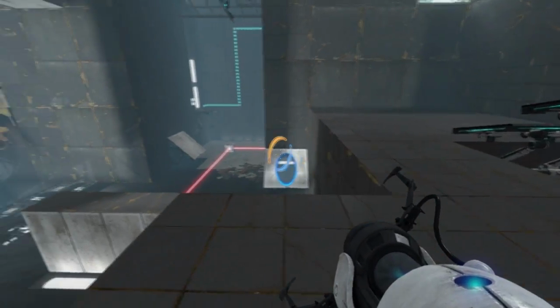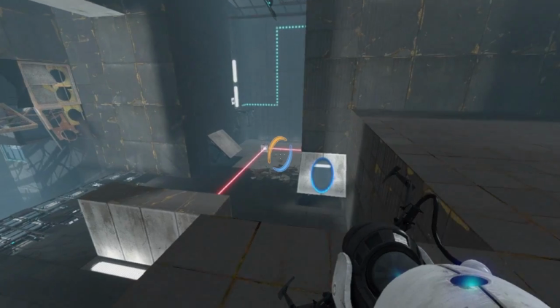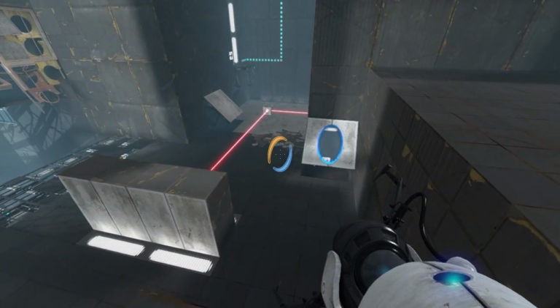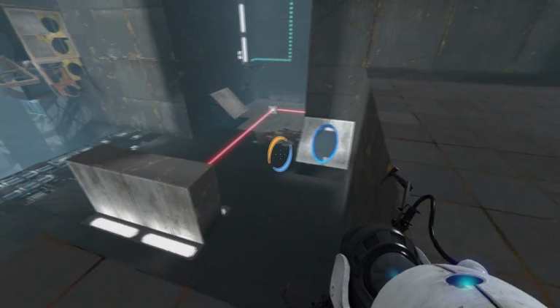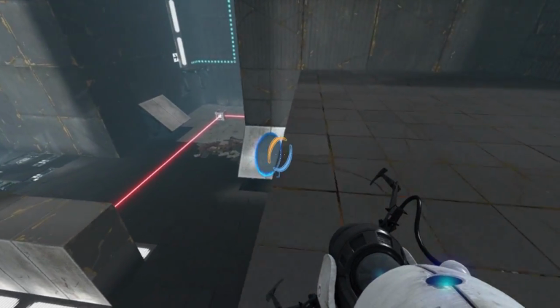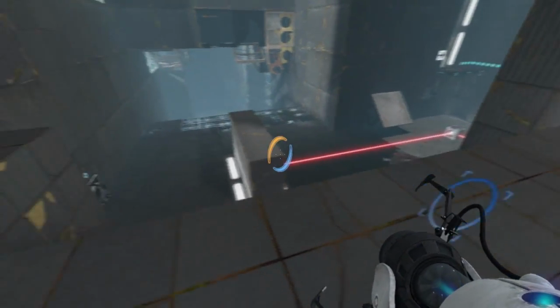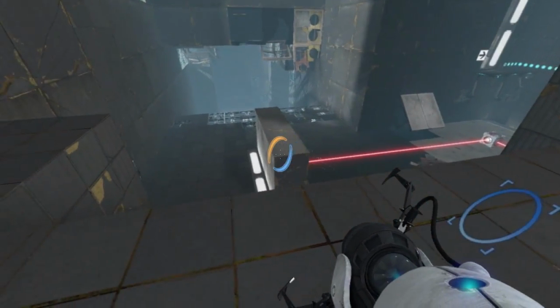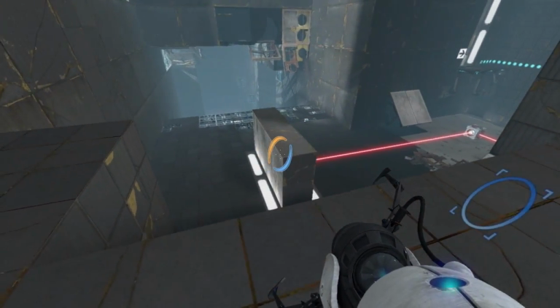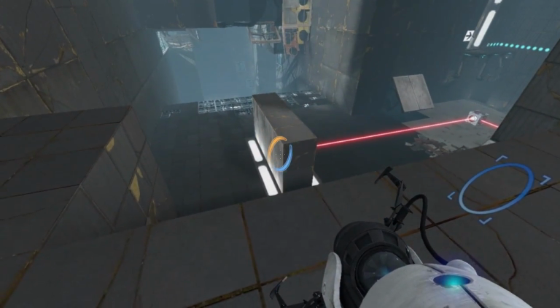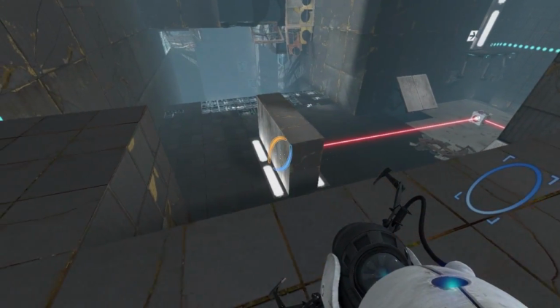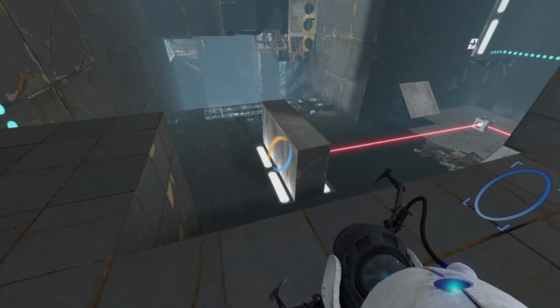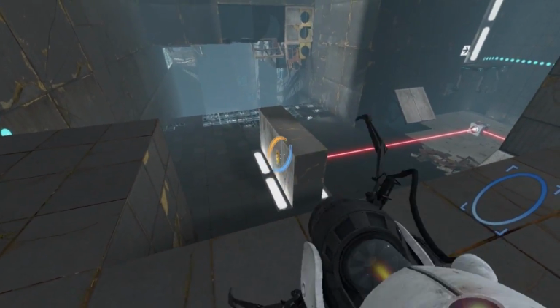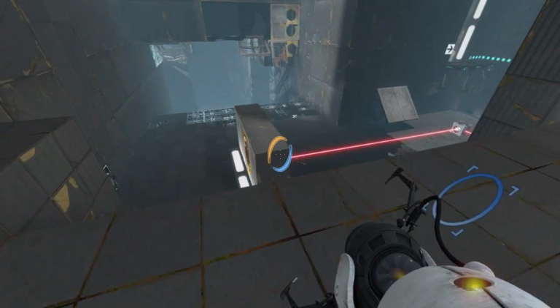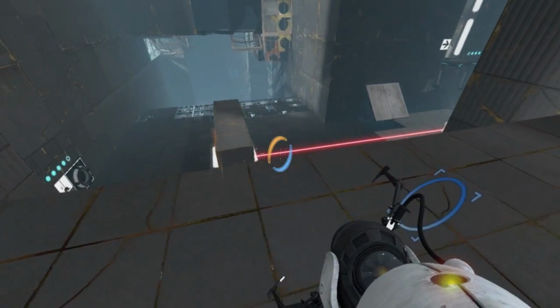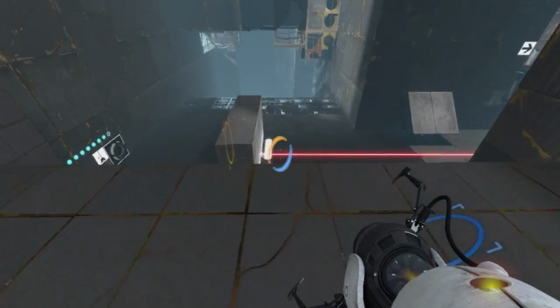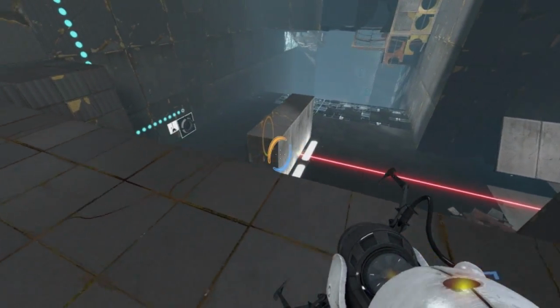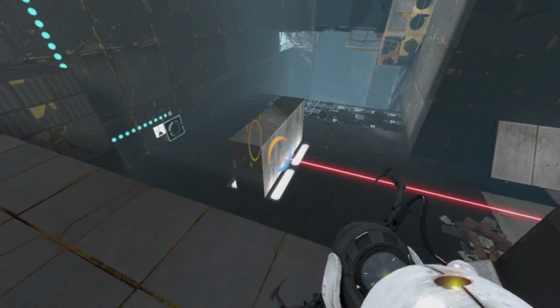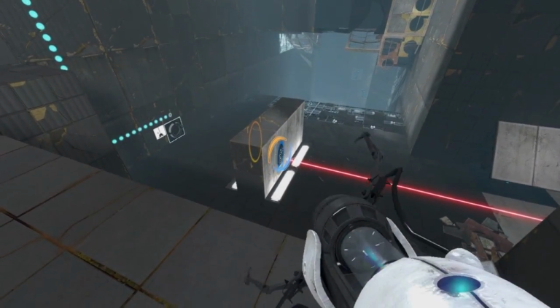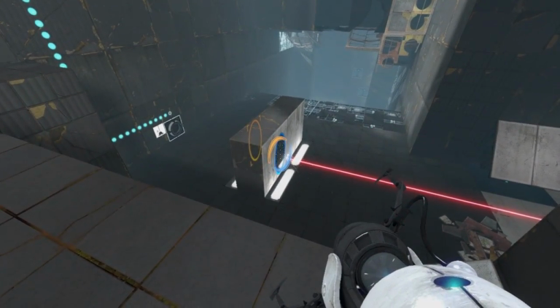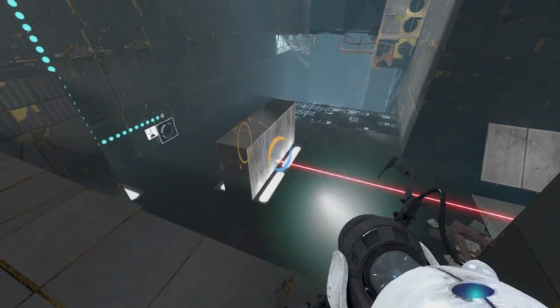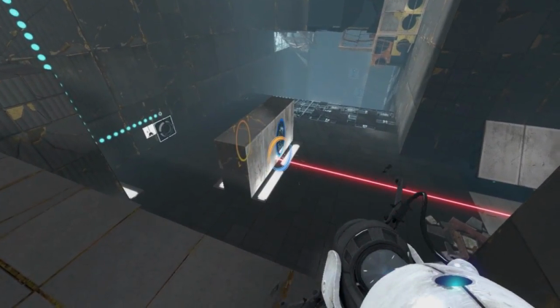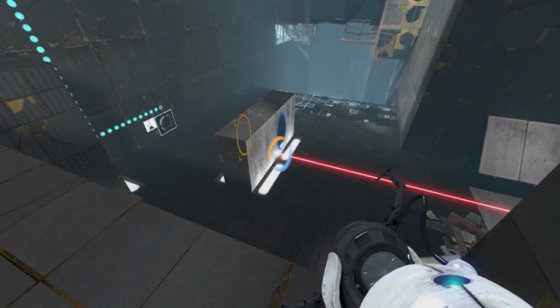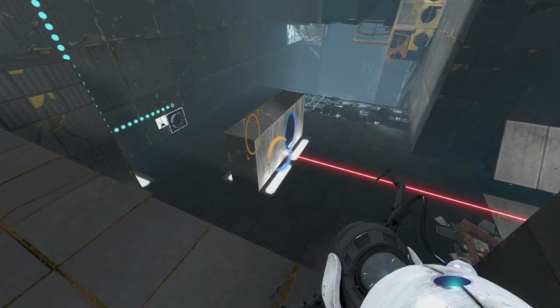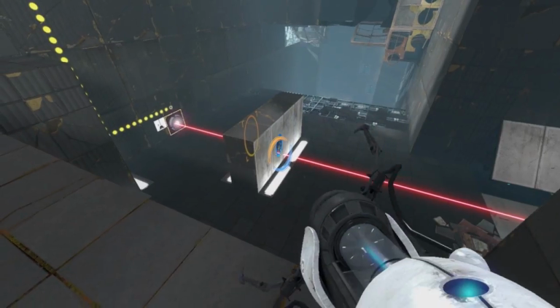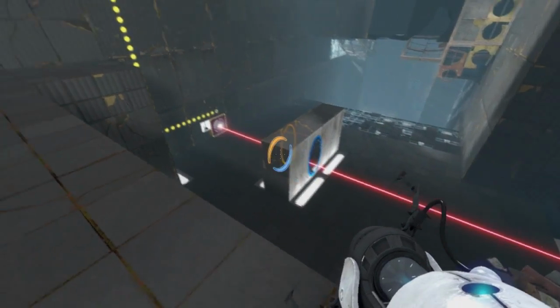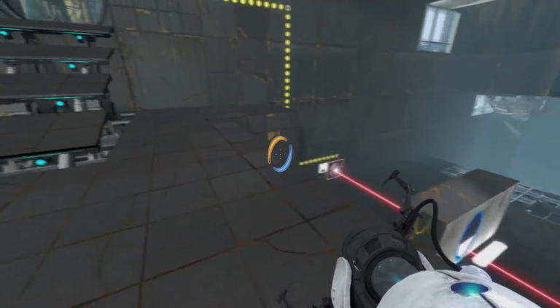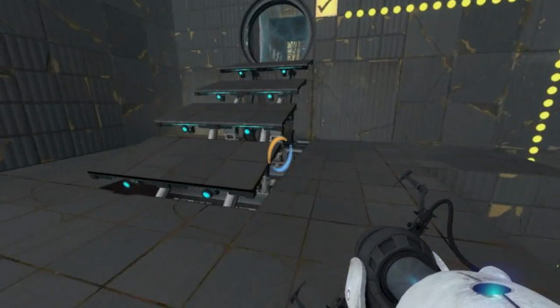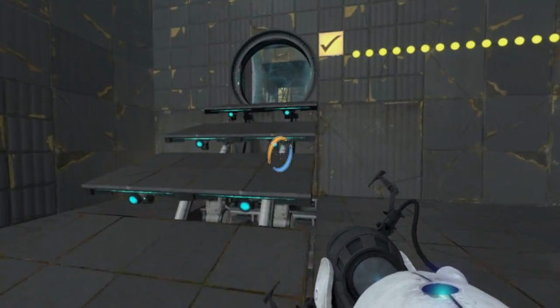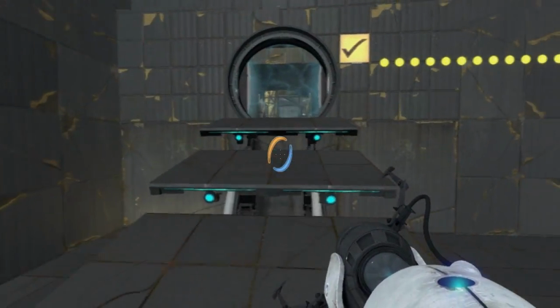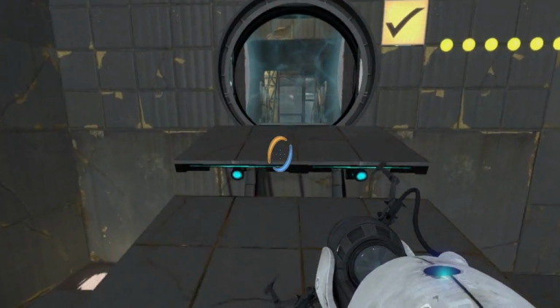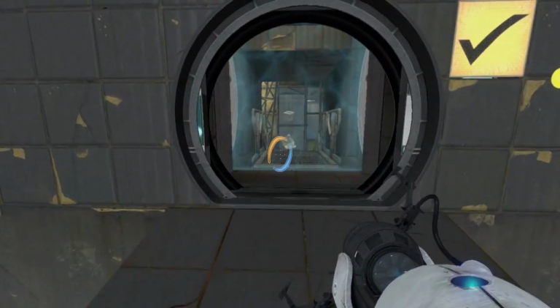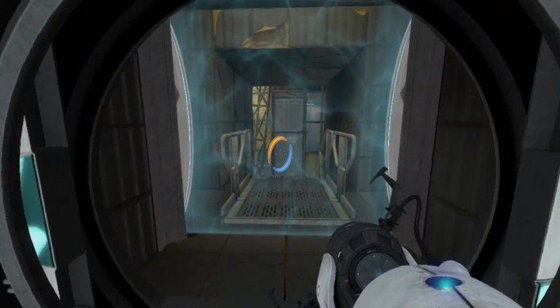'Look at you, sailing through the air majestically, like an eagle piloting a blimp.' Orange portal on this side, and then blue portal on this side. There we go — that passes the laser through and opens the door.